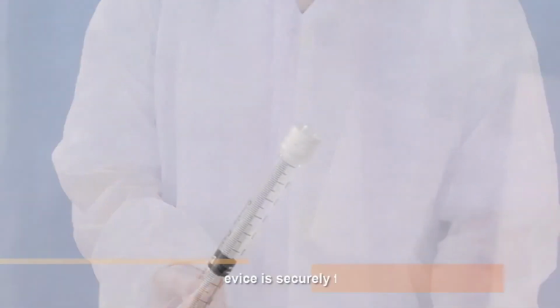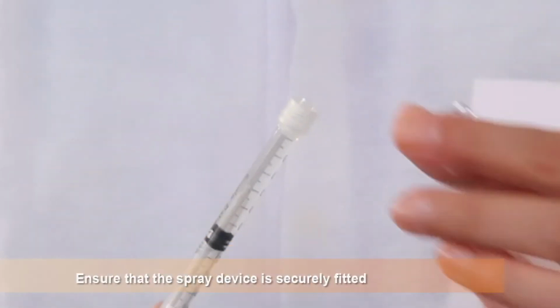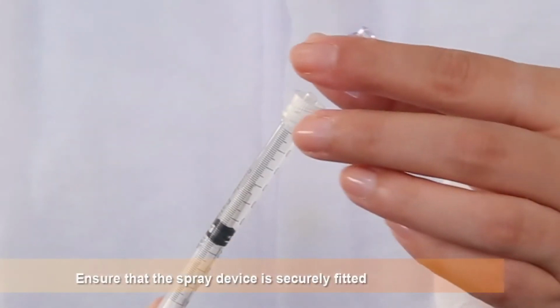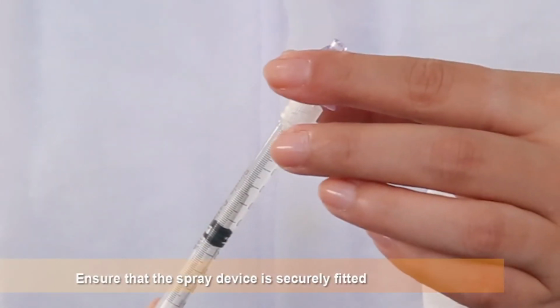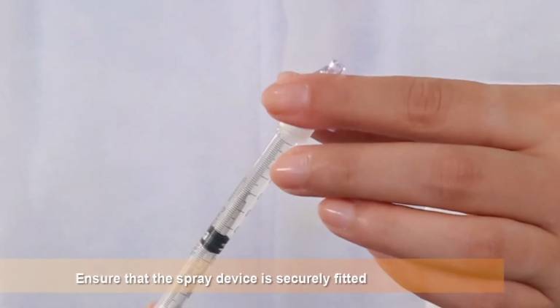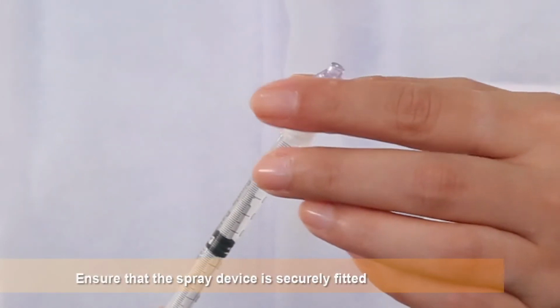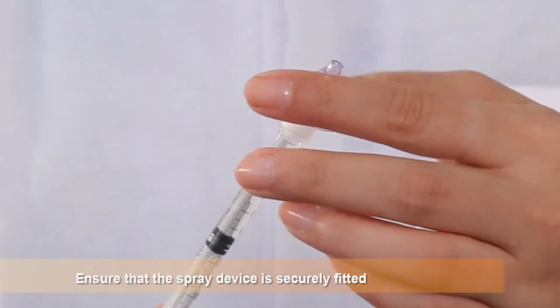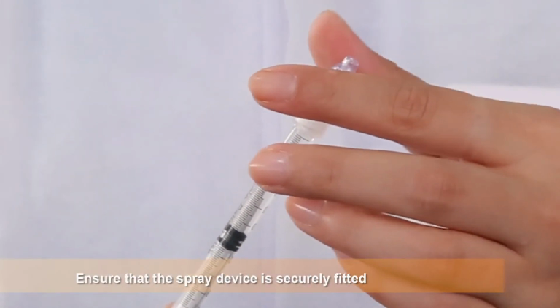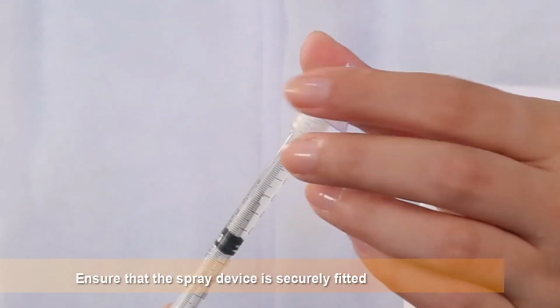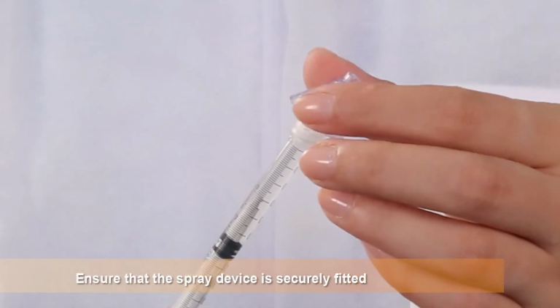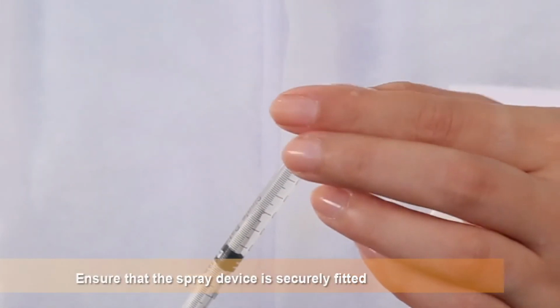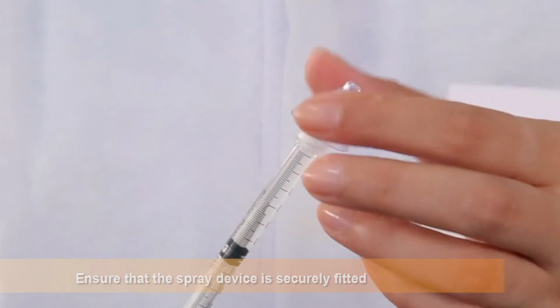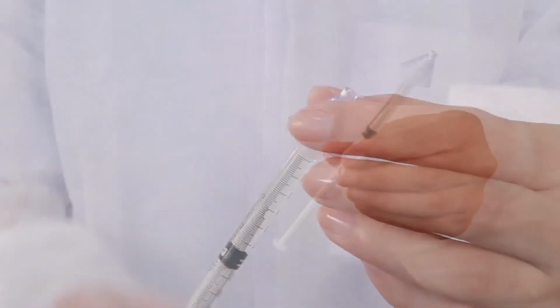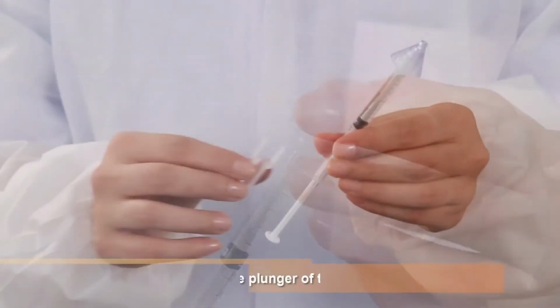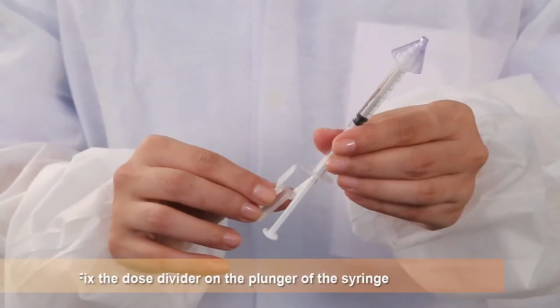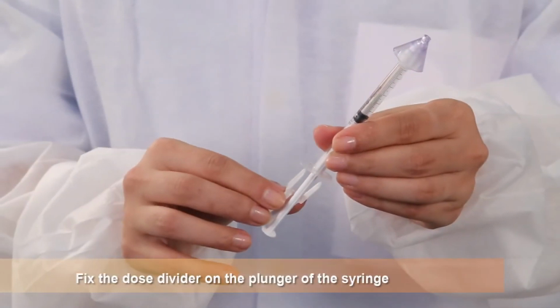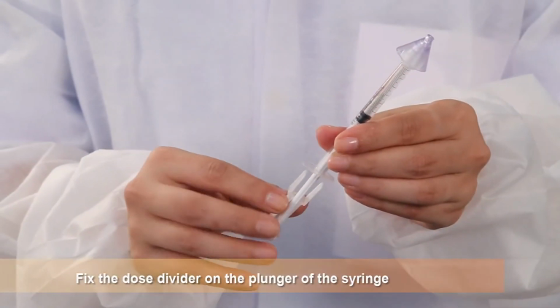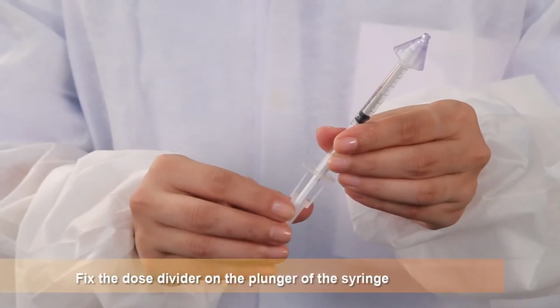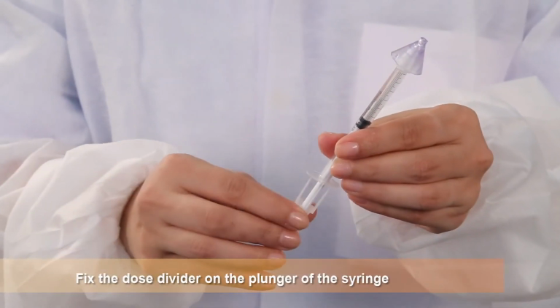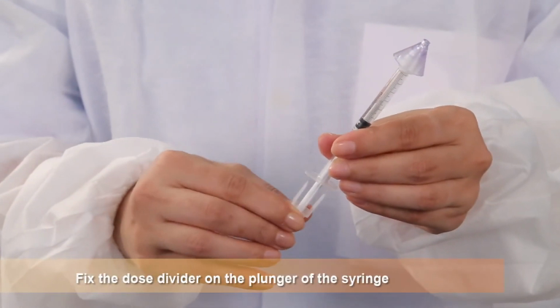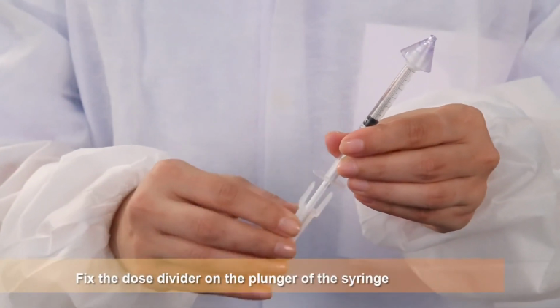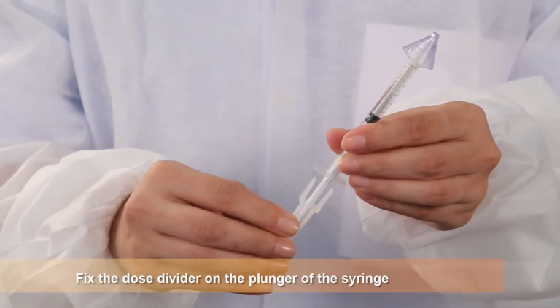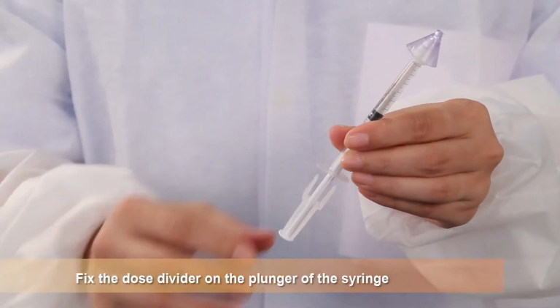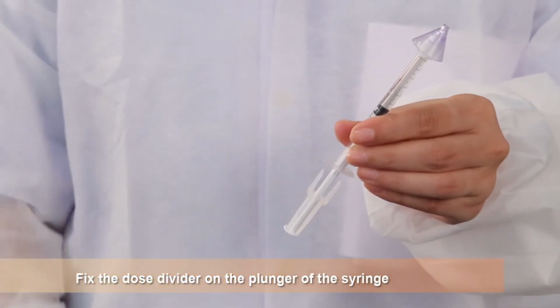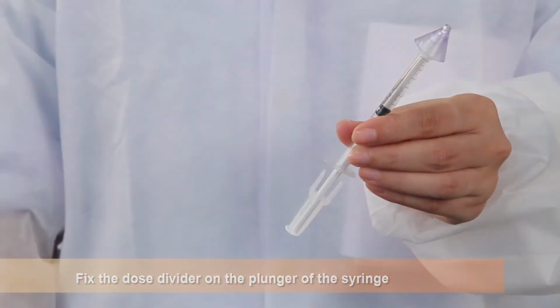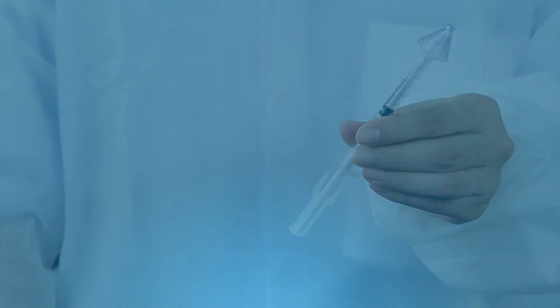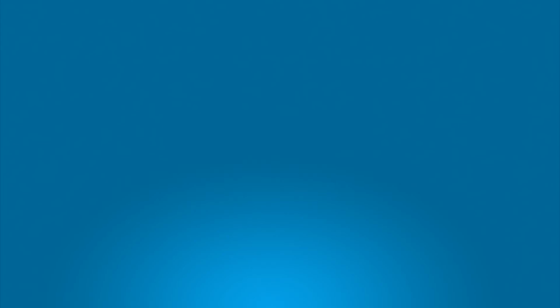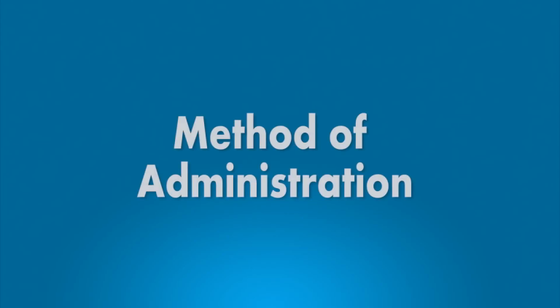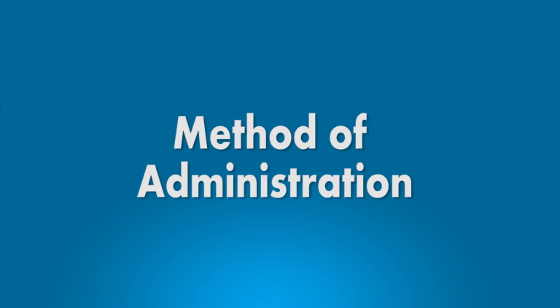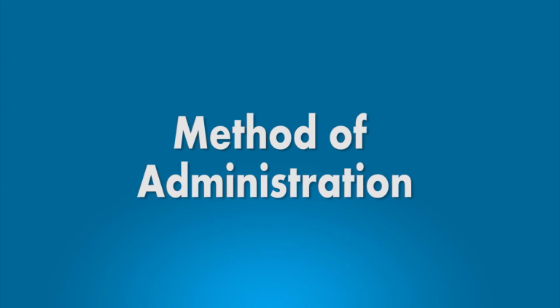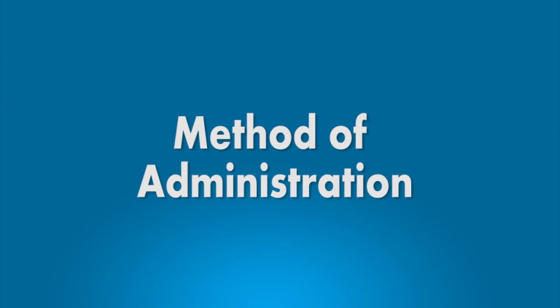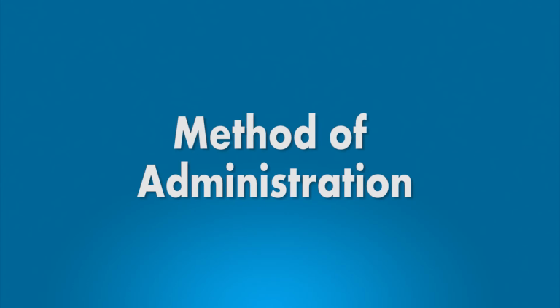Ensure that the spray device is securely fitted. Fix the dose divider on the plunger of the syringe. Method of administration.